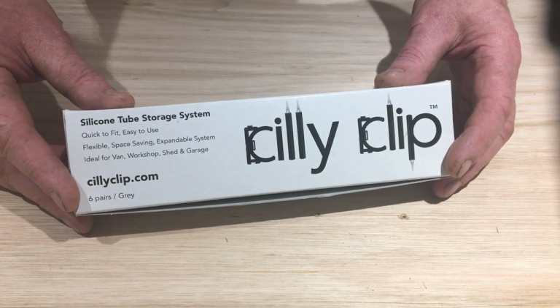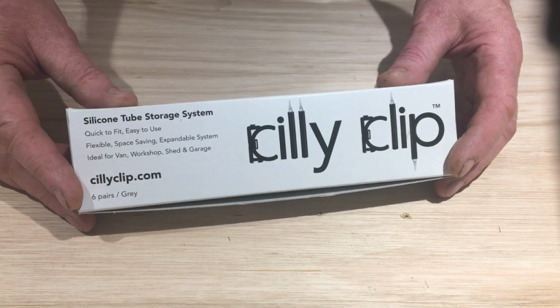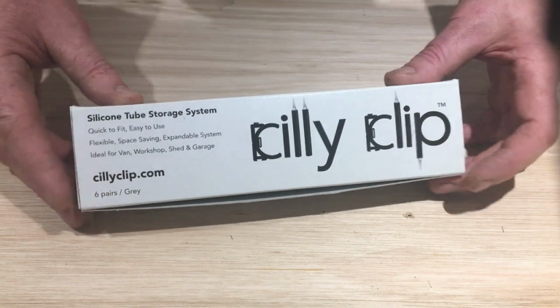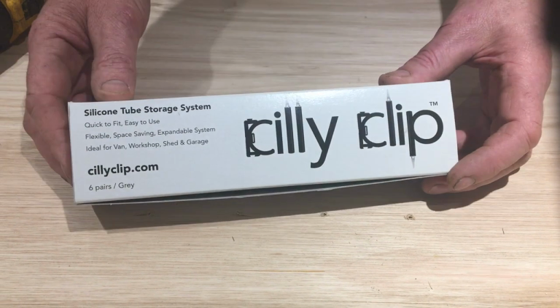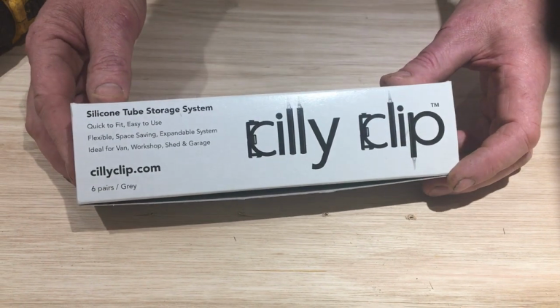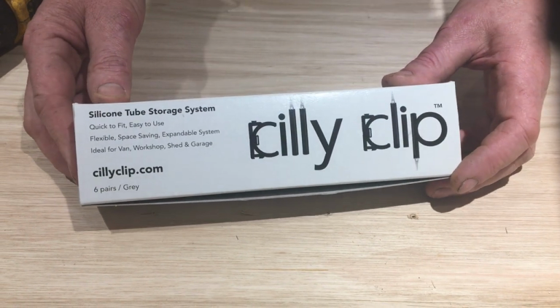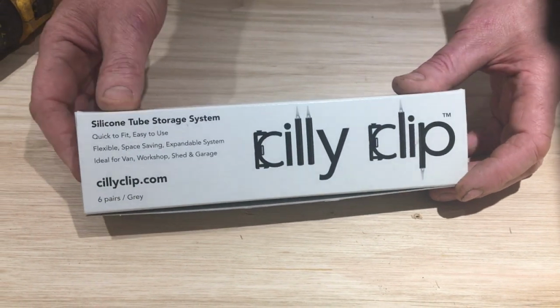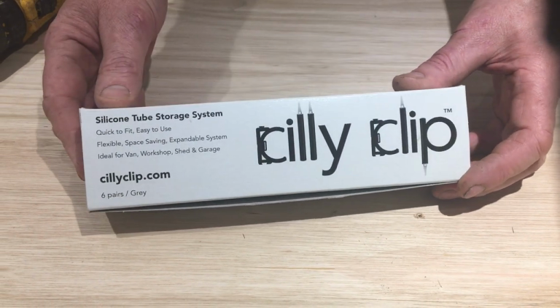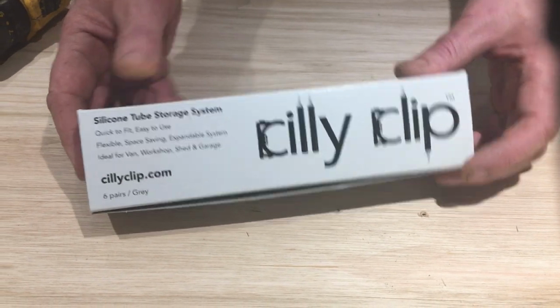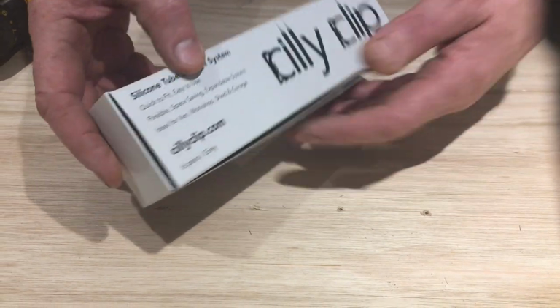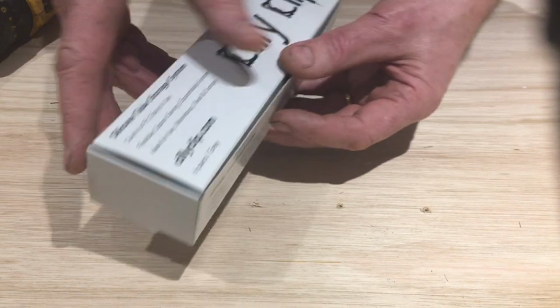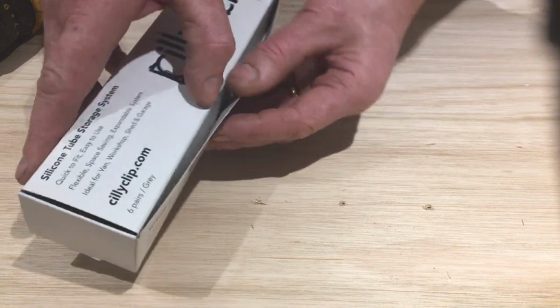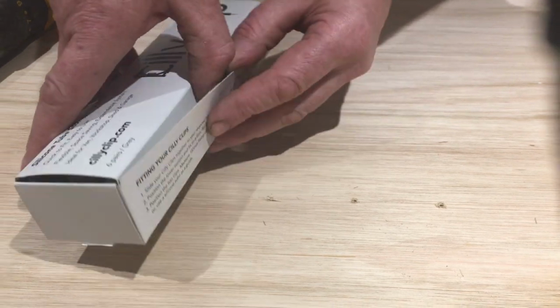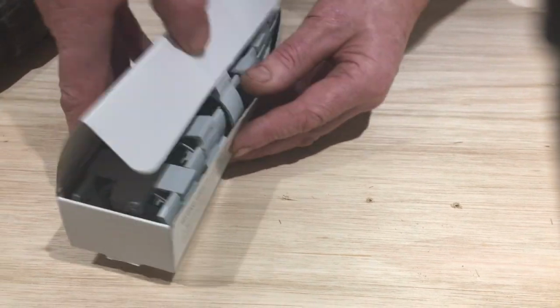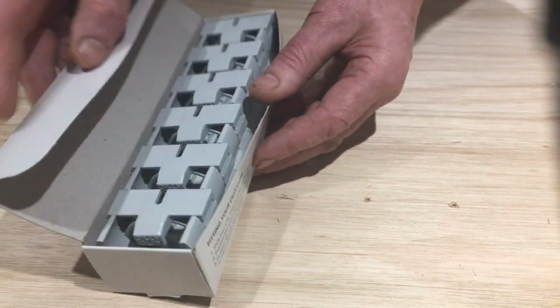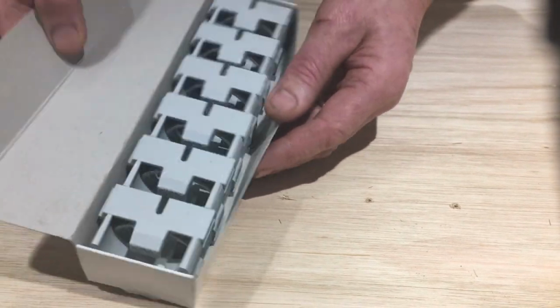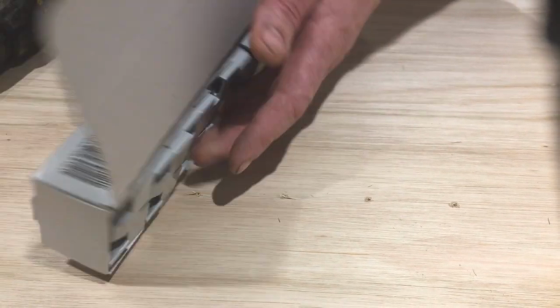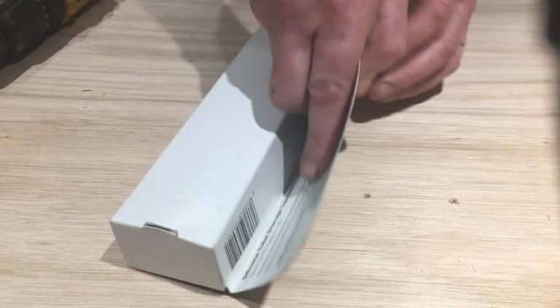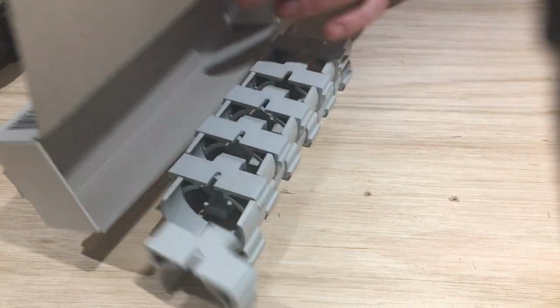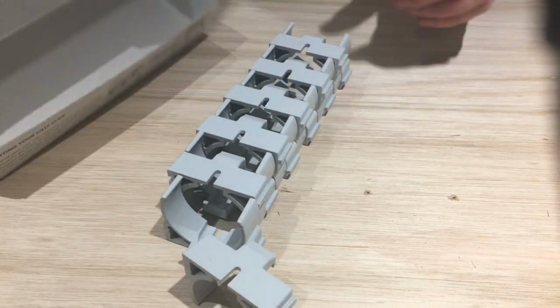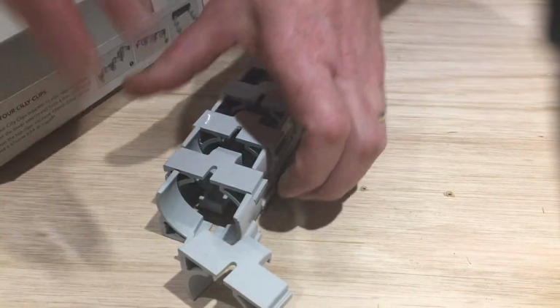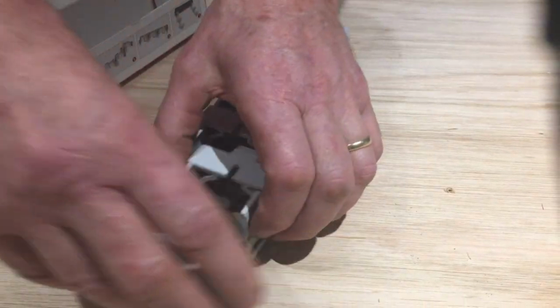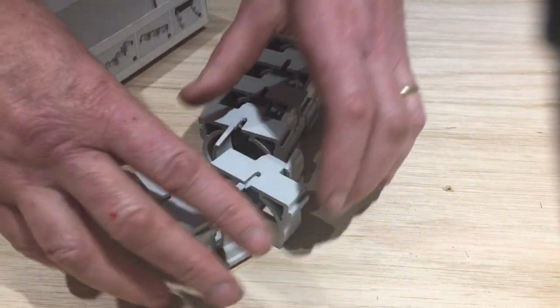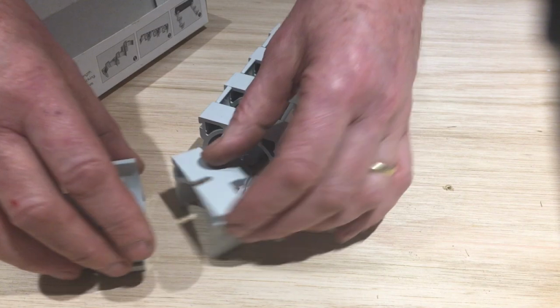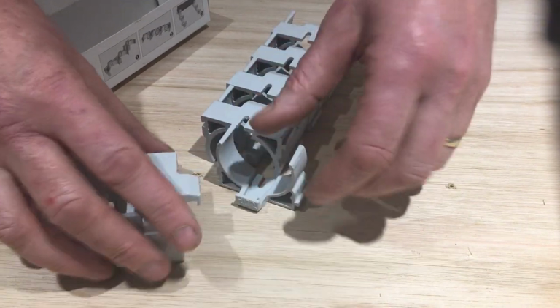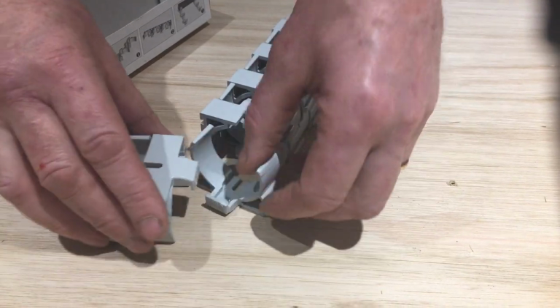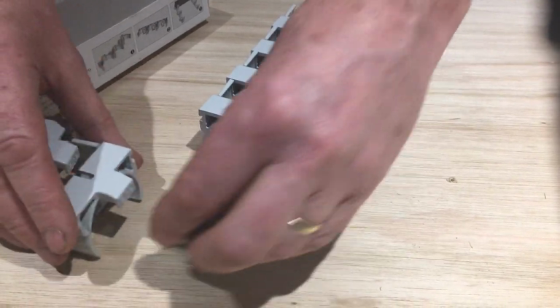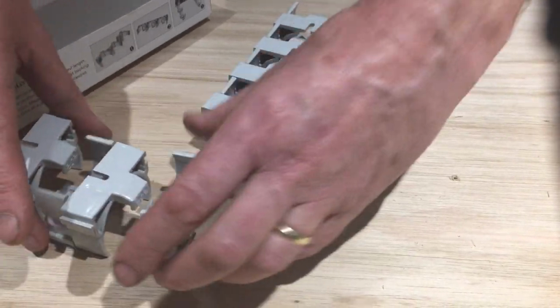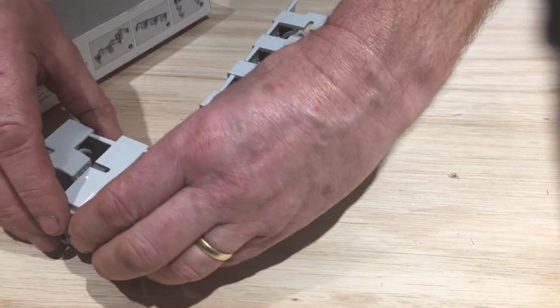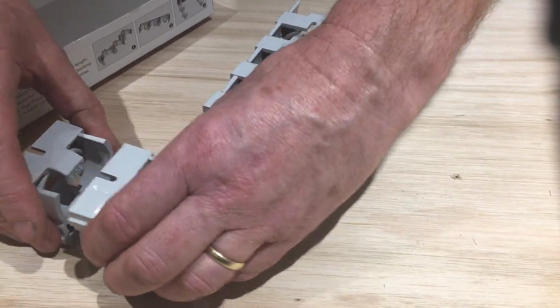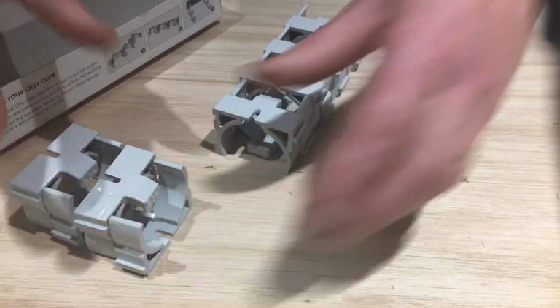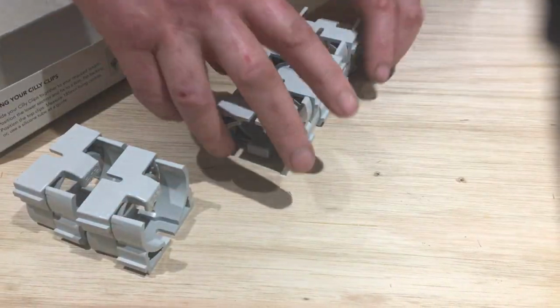Now let me show you how to fit your silly clips. They come in a box — there's 12 in a box, which means there's six pairs. So what I'm going to do is fit the whole box here and just show you how it's done.